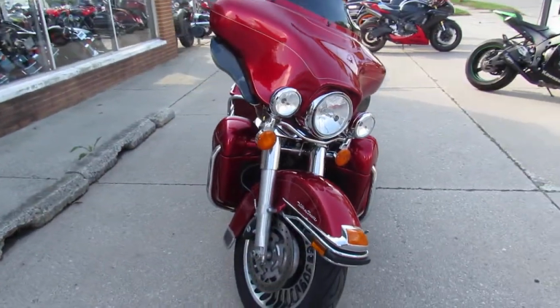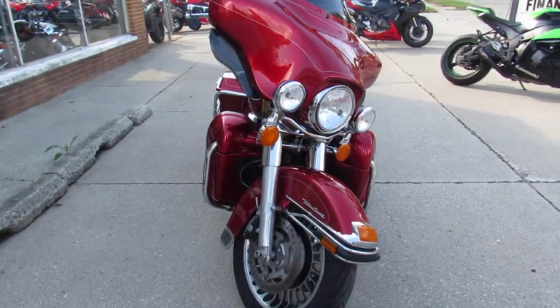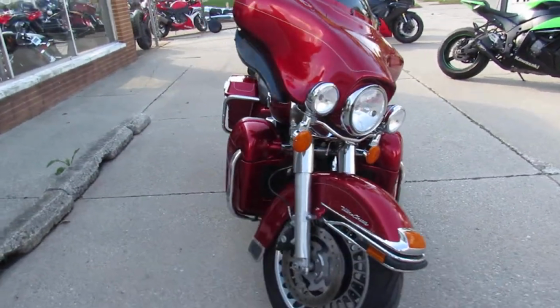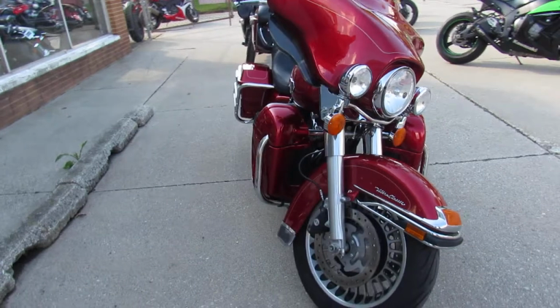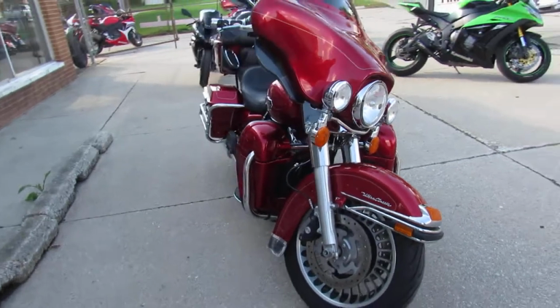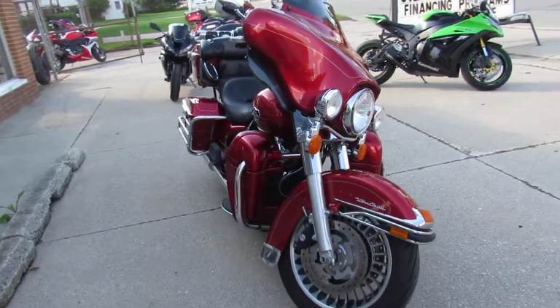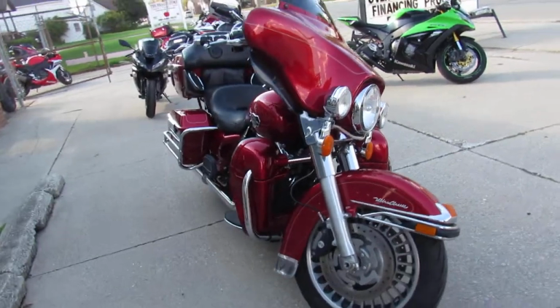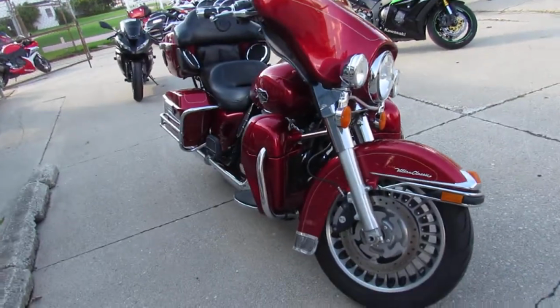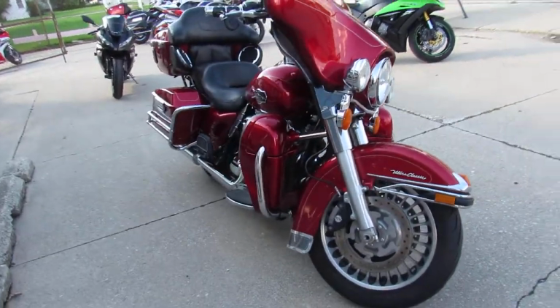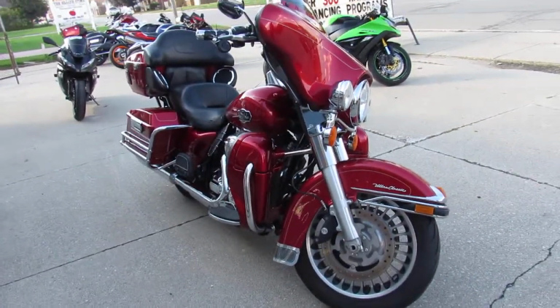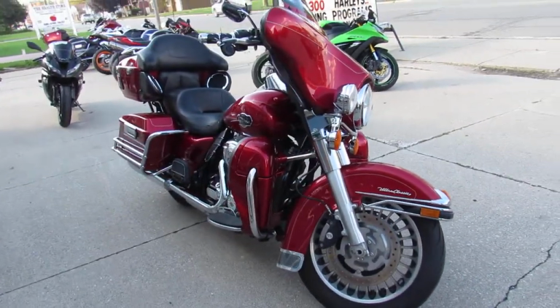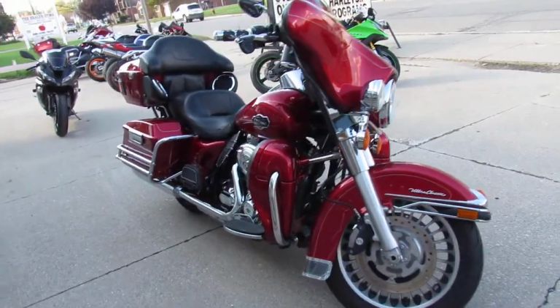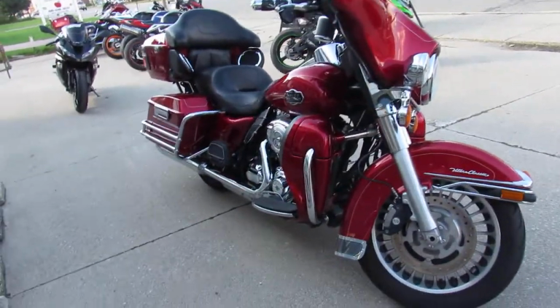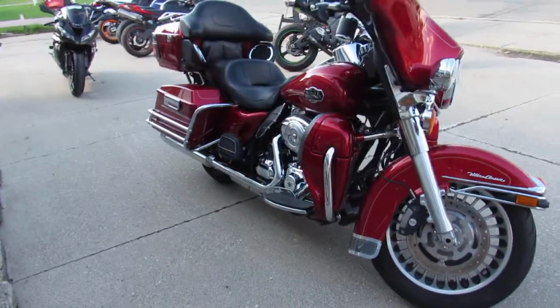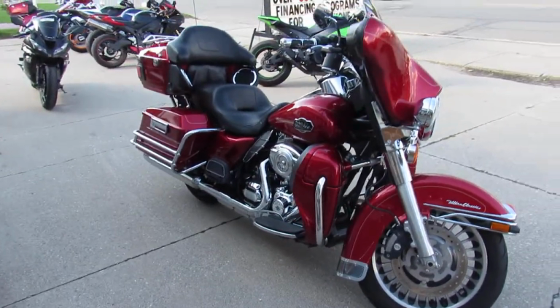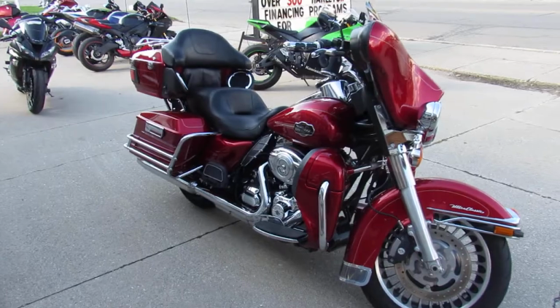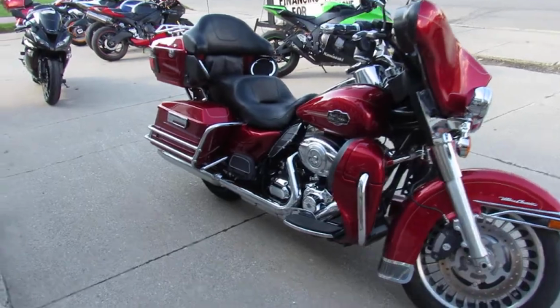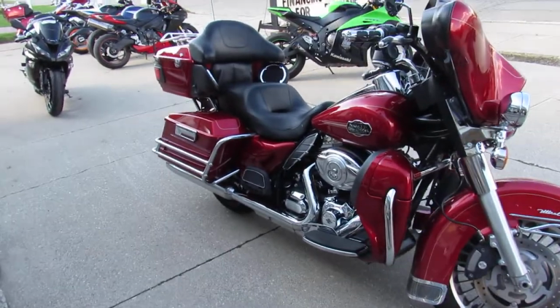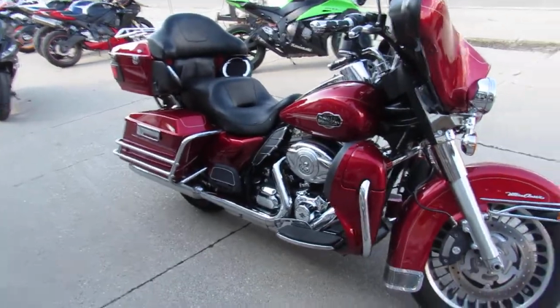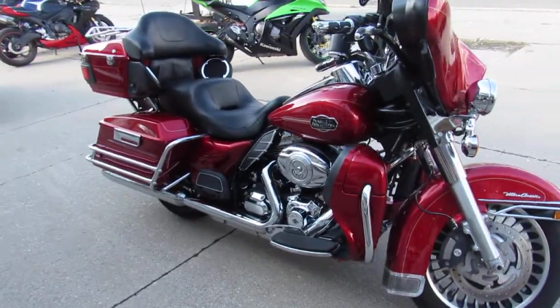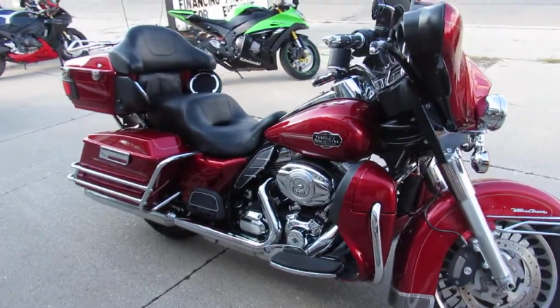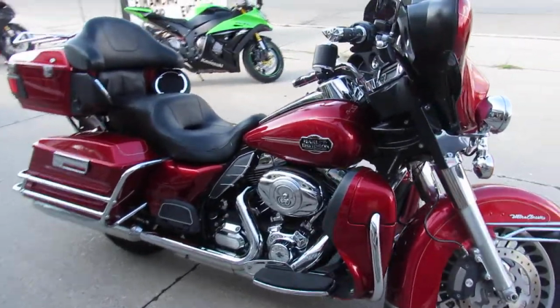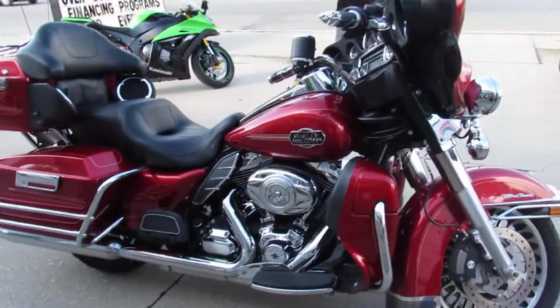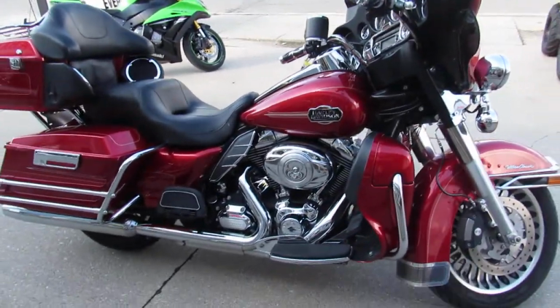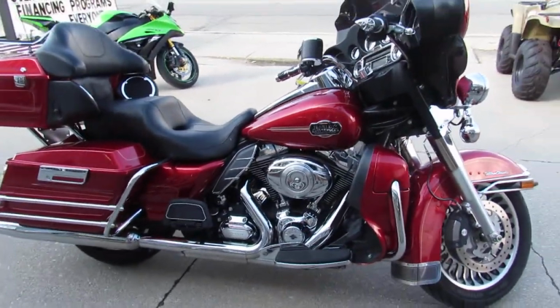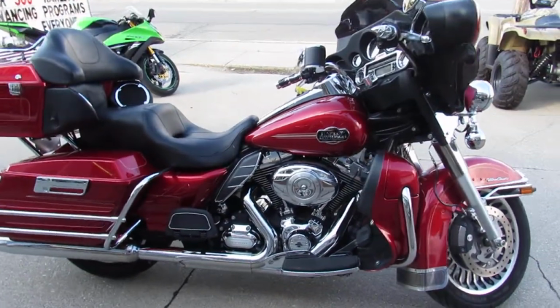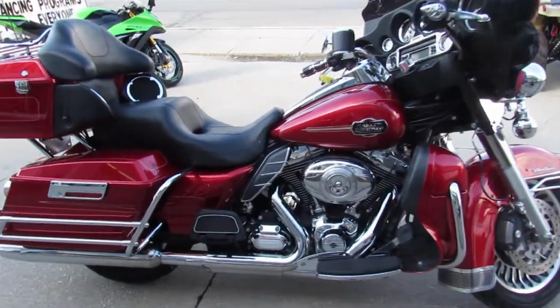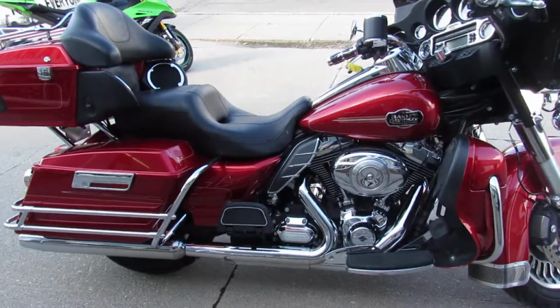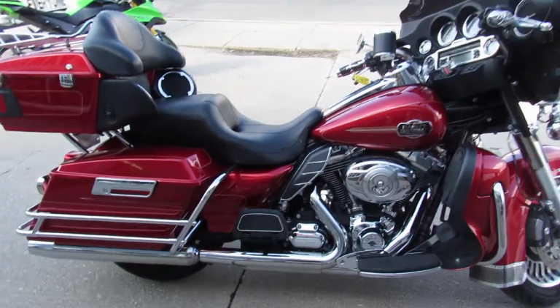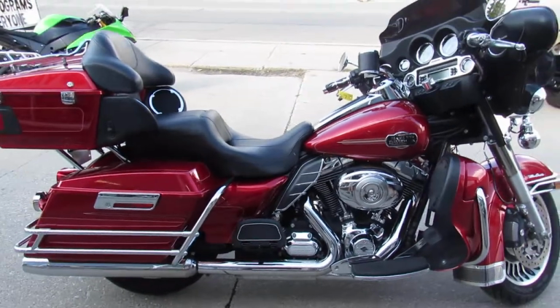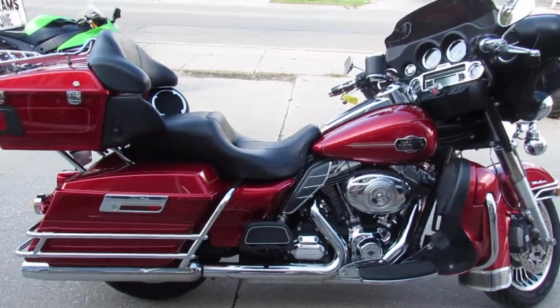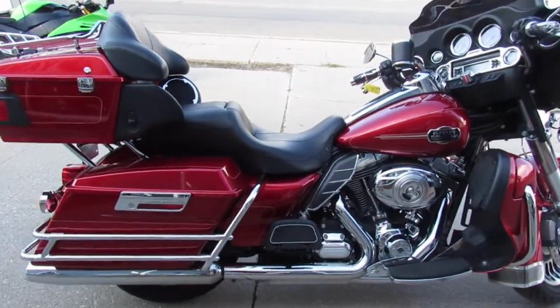I'm going to show you this one here today. It's a 2012 Harley Bagger — all stock, no modifications. Comes in candy apple red with tons of chrome. It's got the 103 cubic inch motor and a 6-speed transmission.